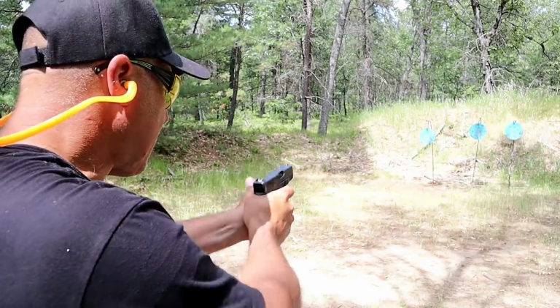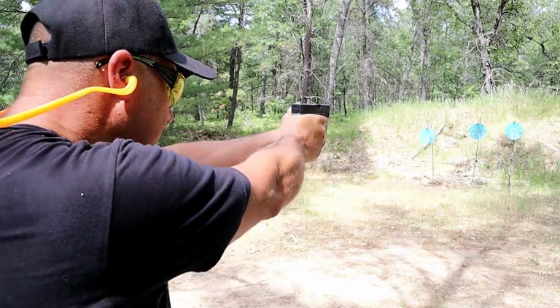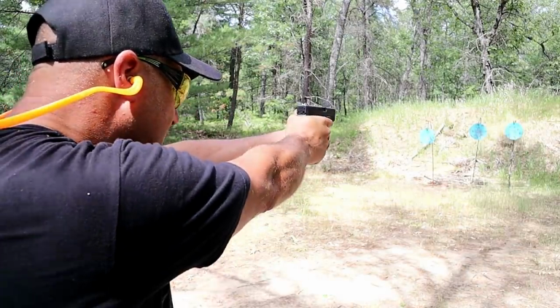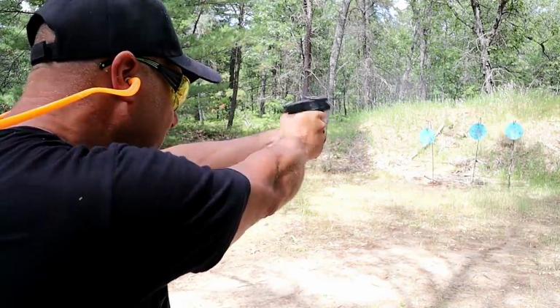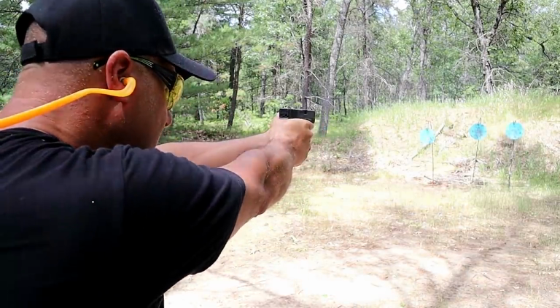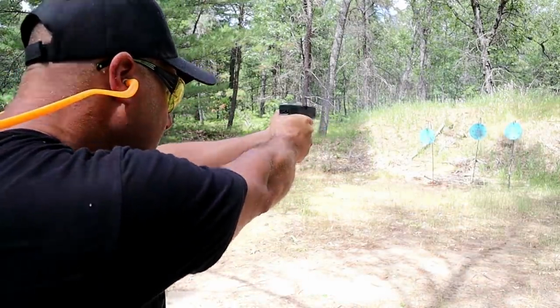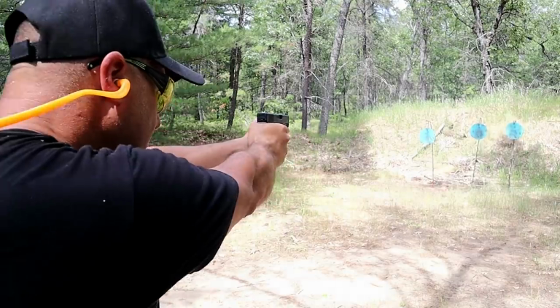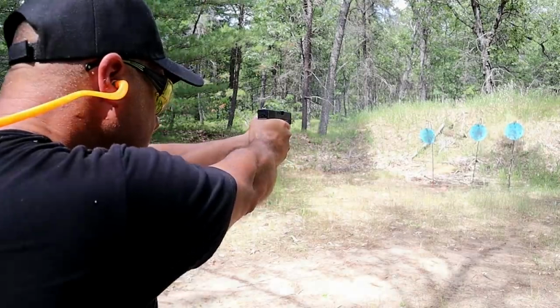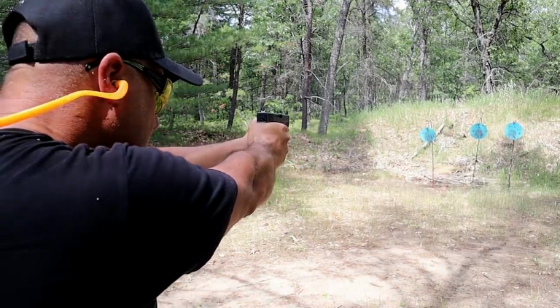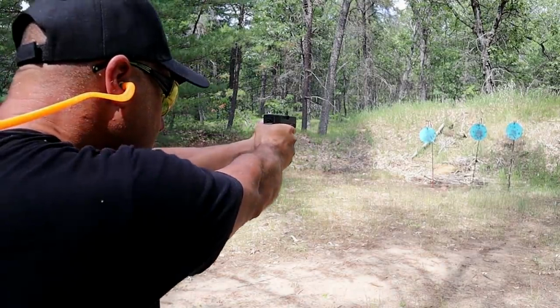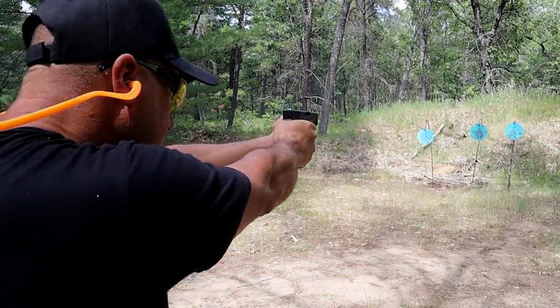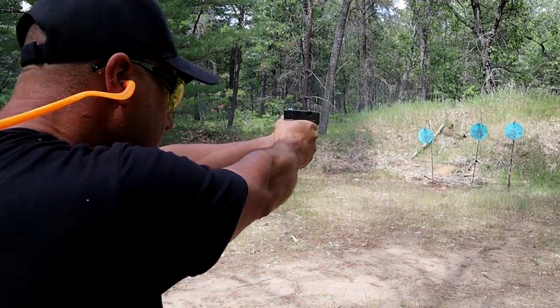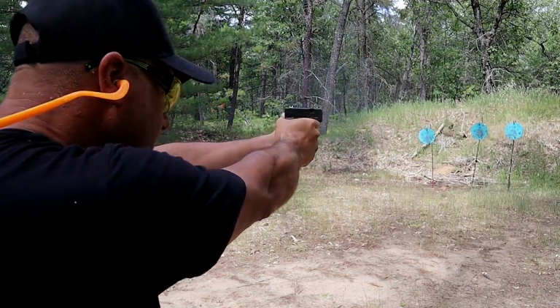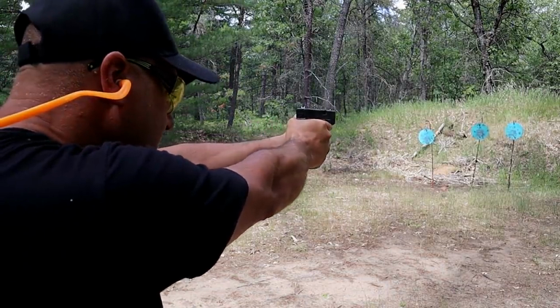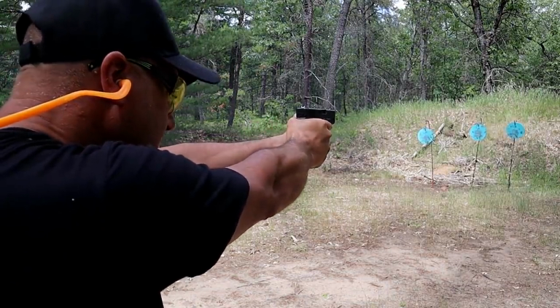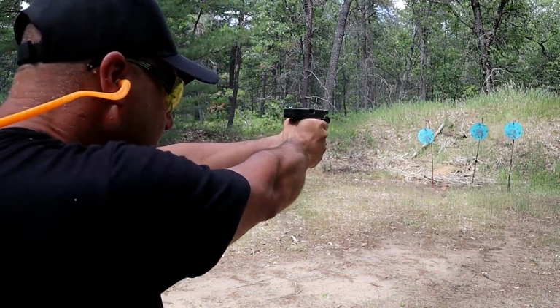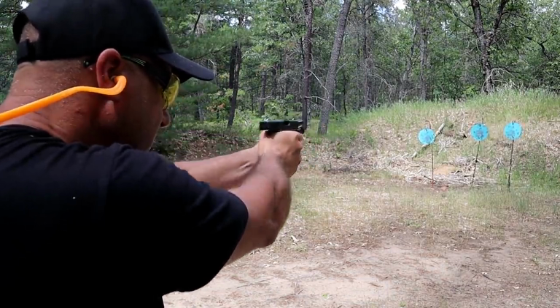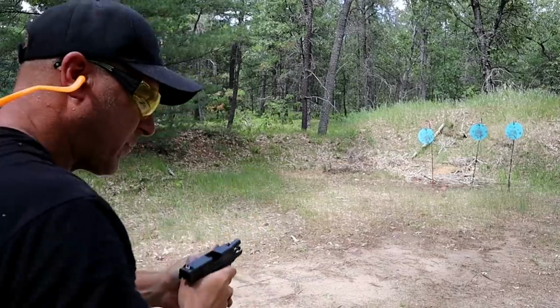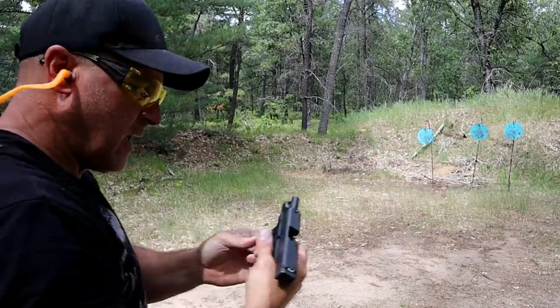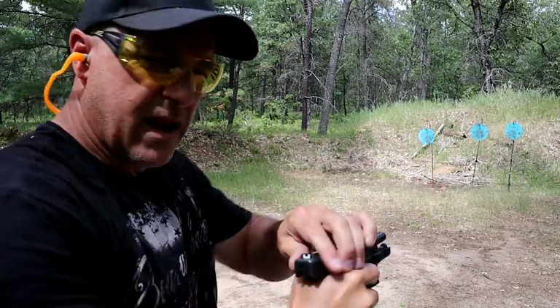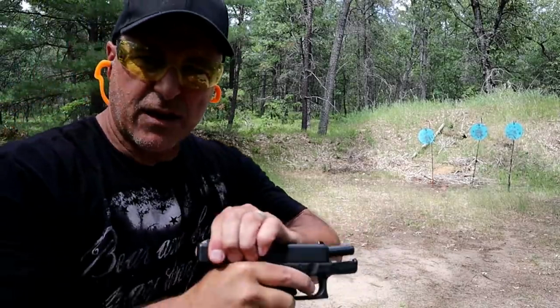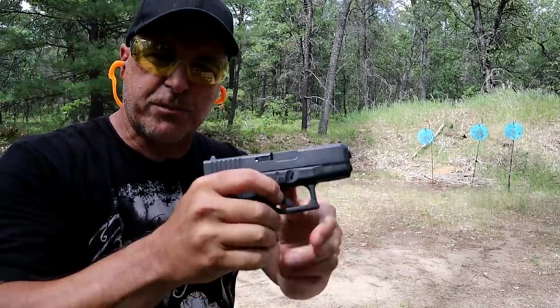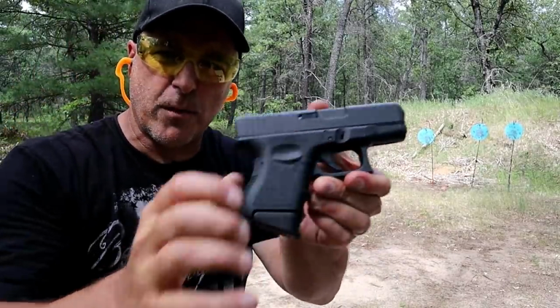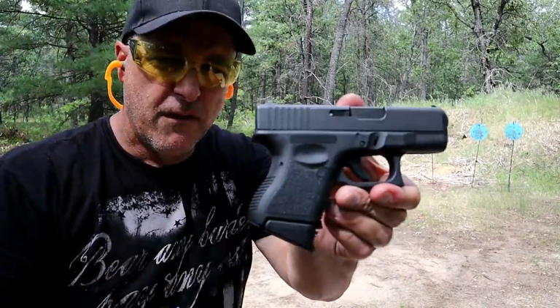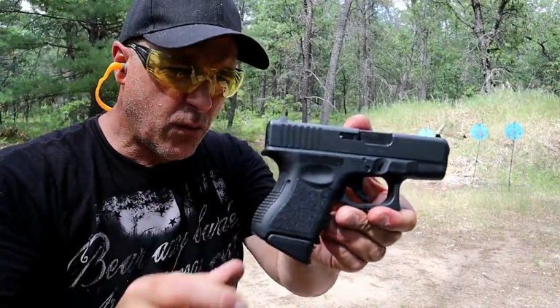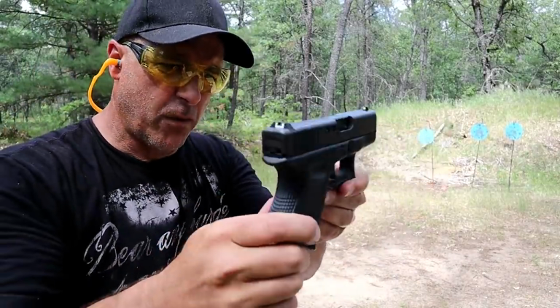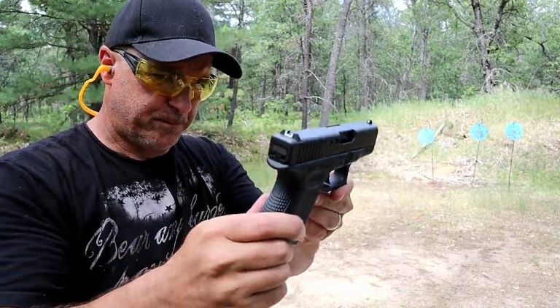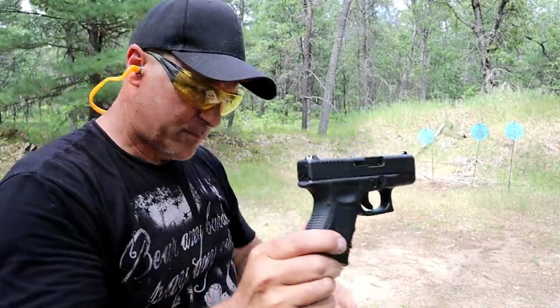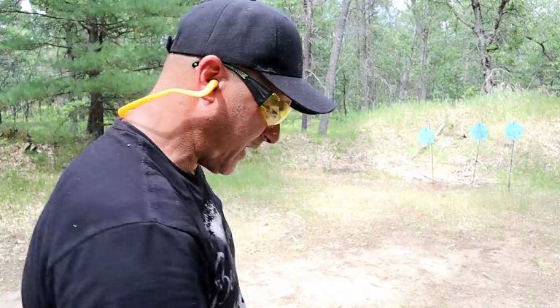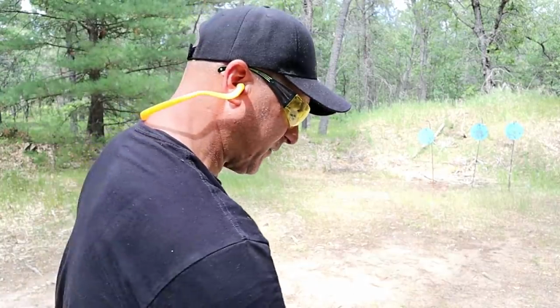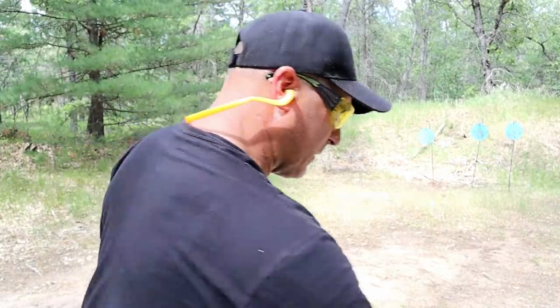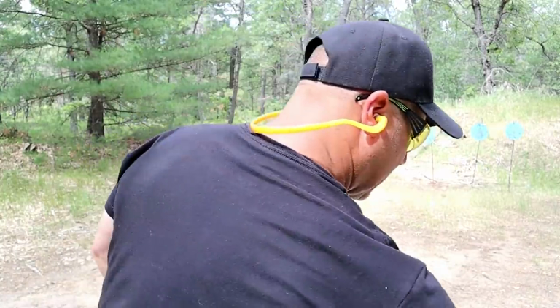Let's take a few shots. And it has always performed very well for me — I think it's a phenomenal handgun.